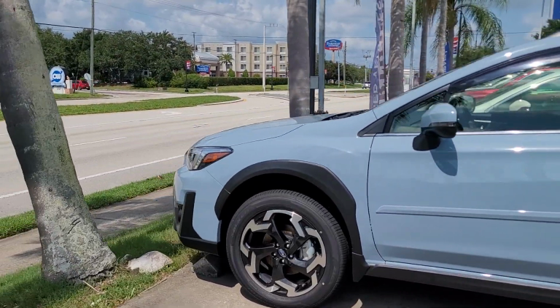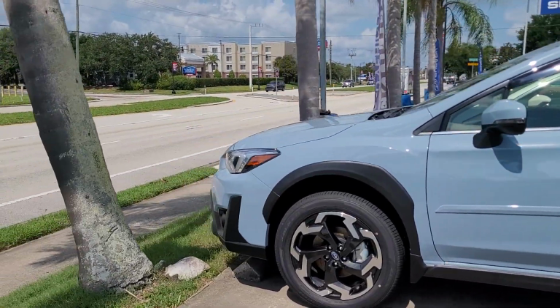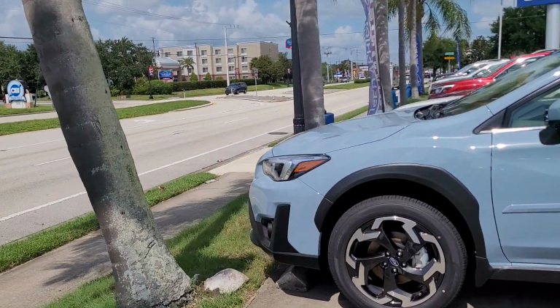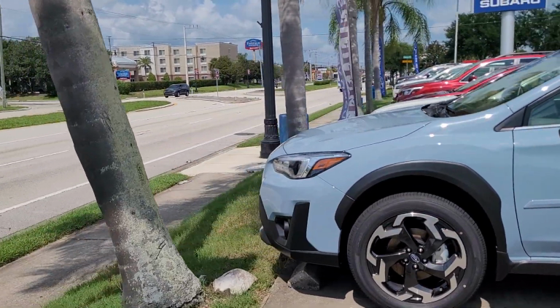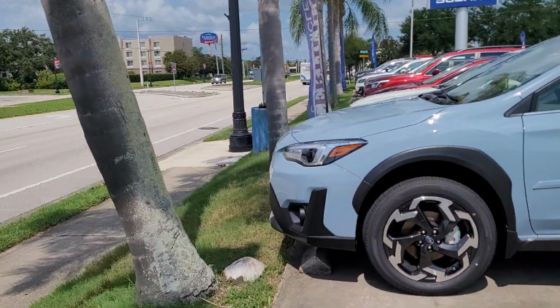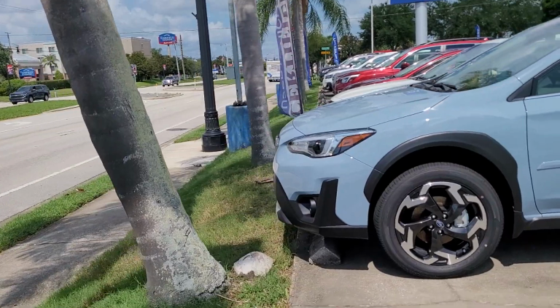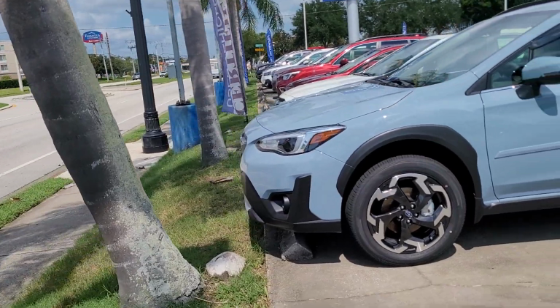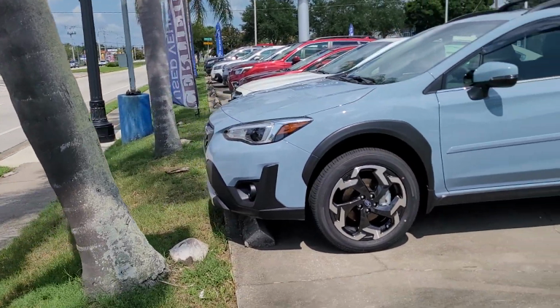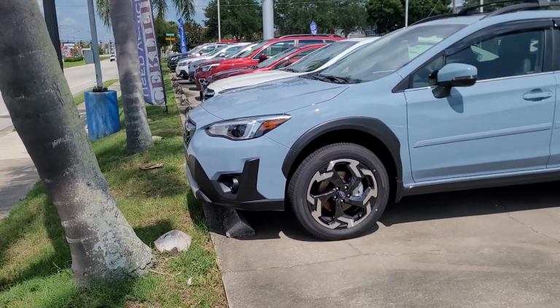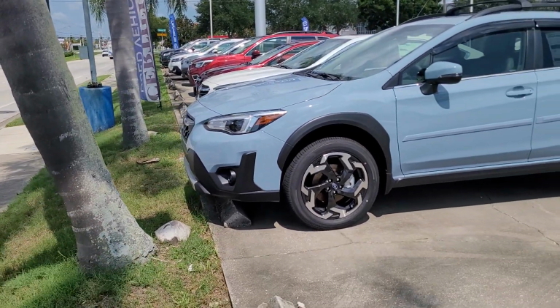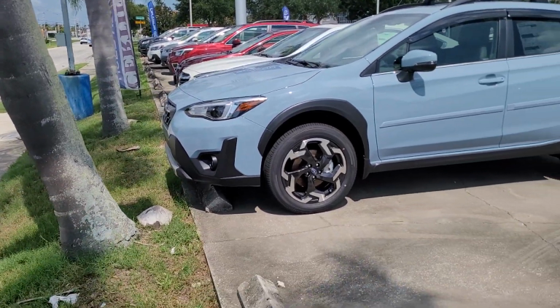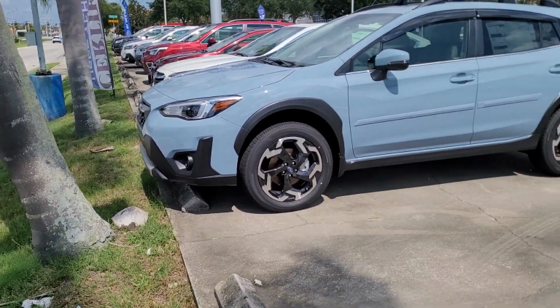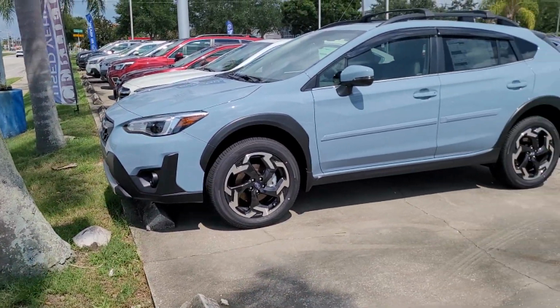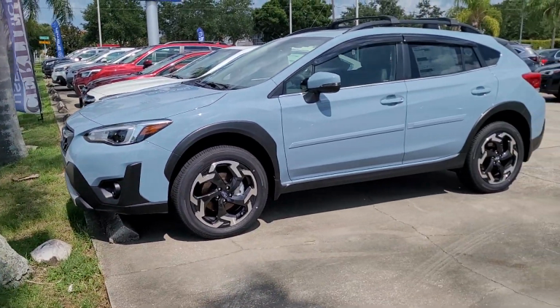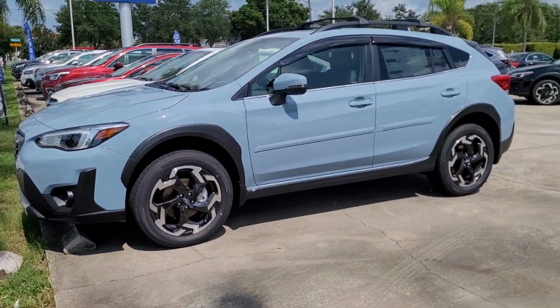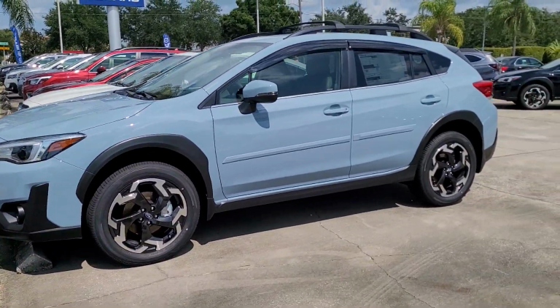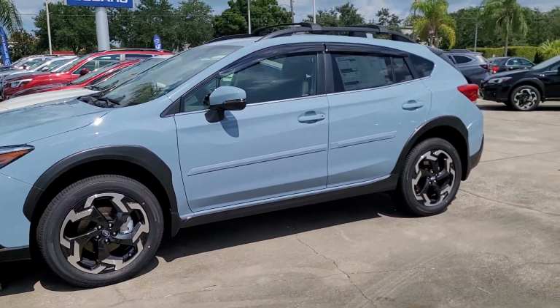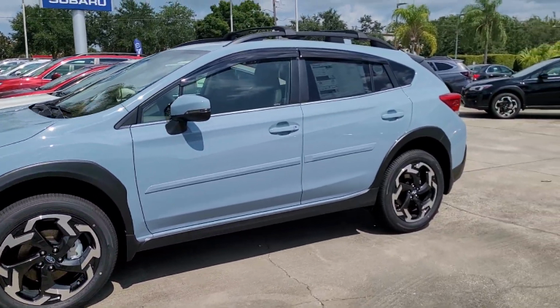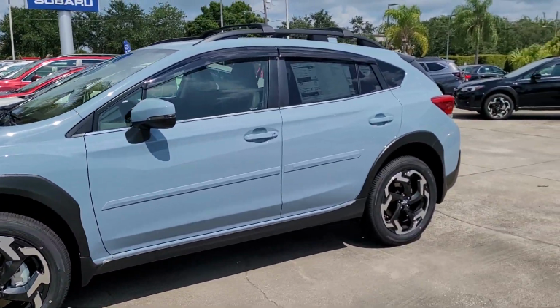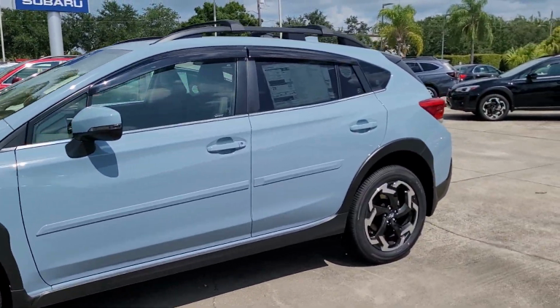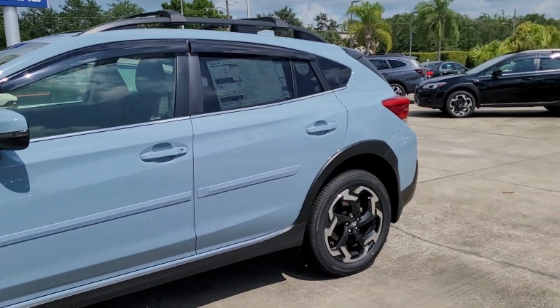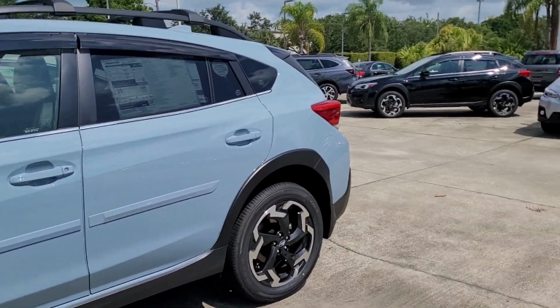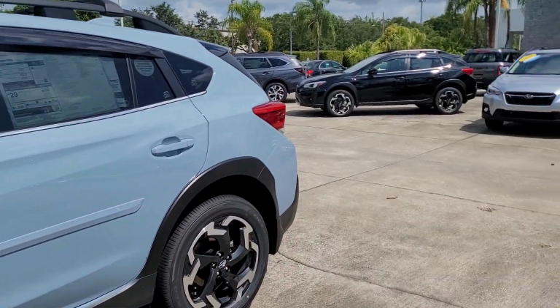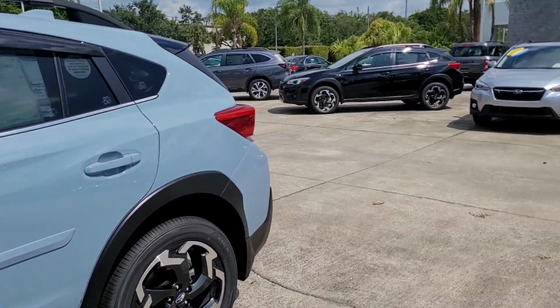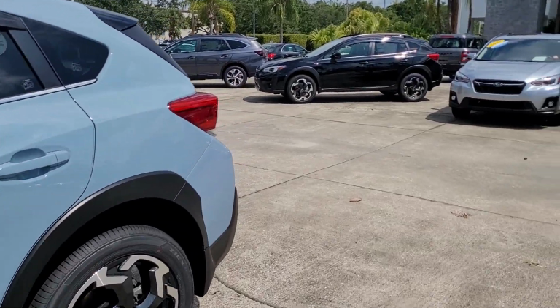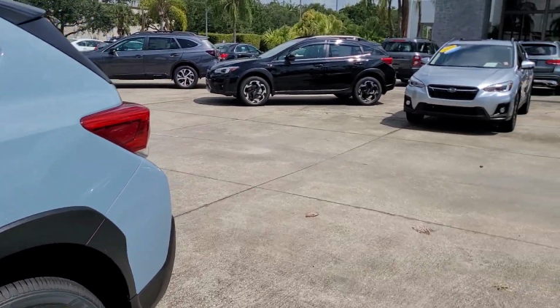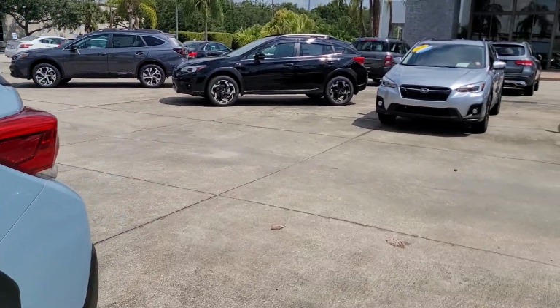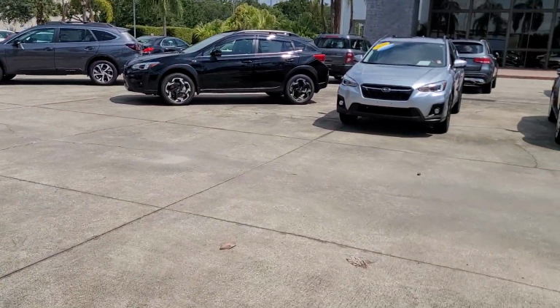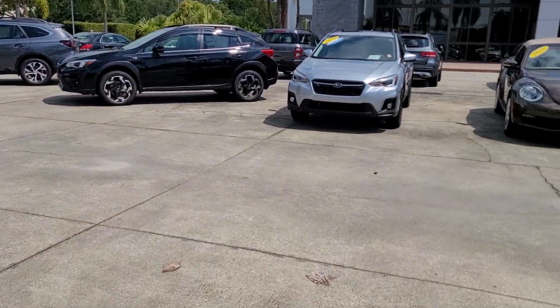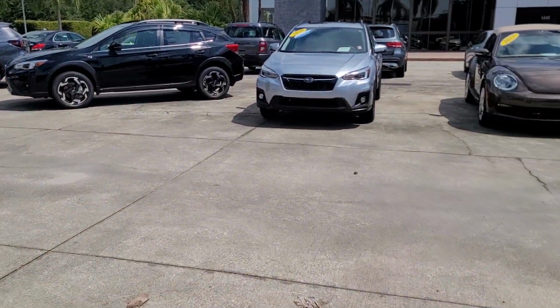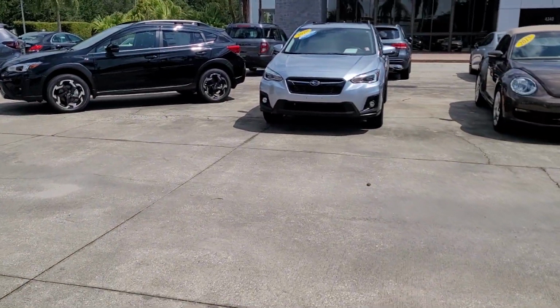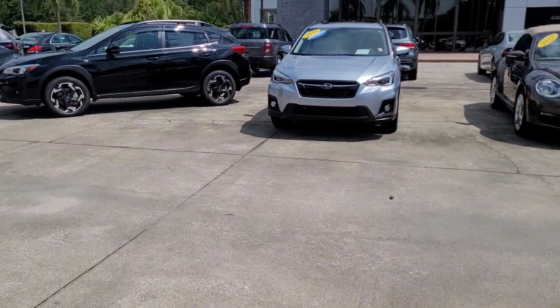These vehicles are available and currently in stock. Any questions about any Crosstreks, please let me know.